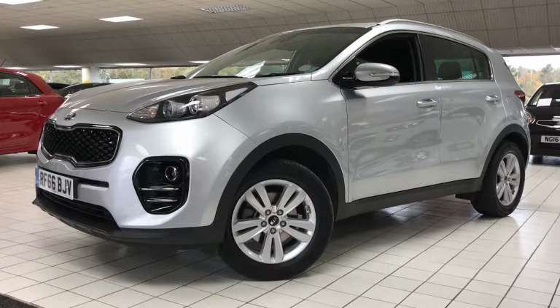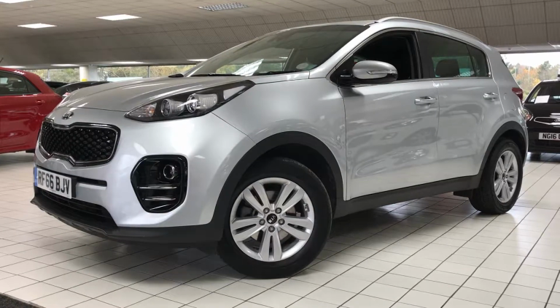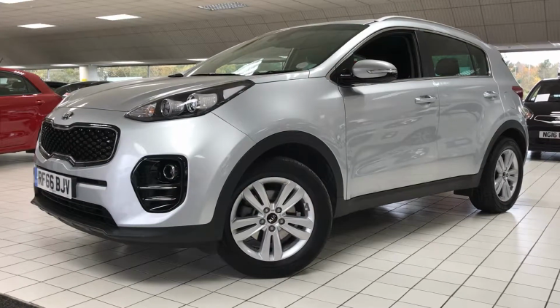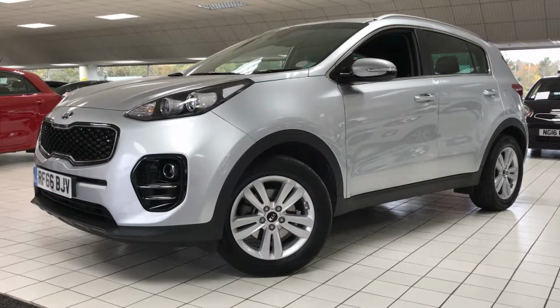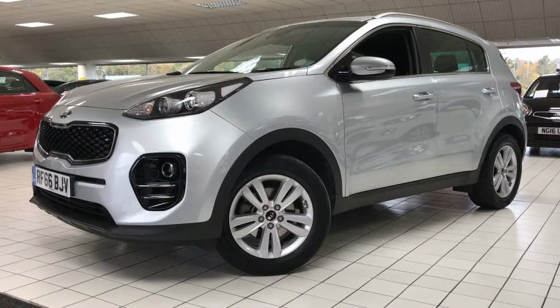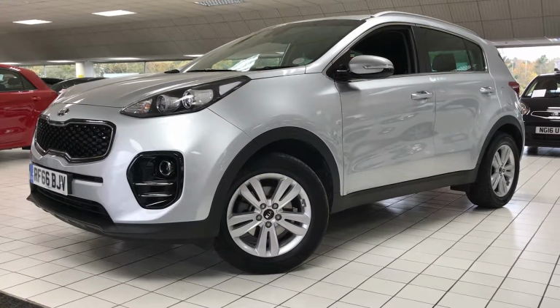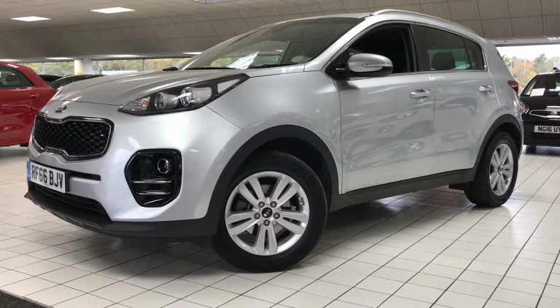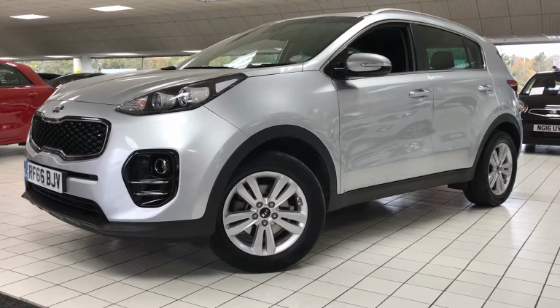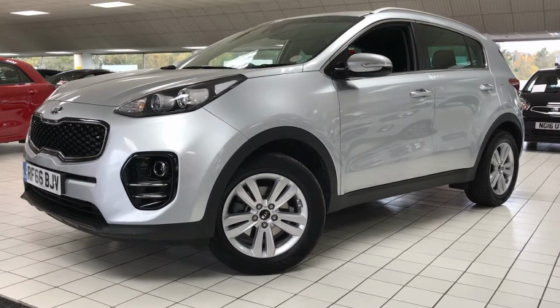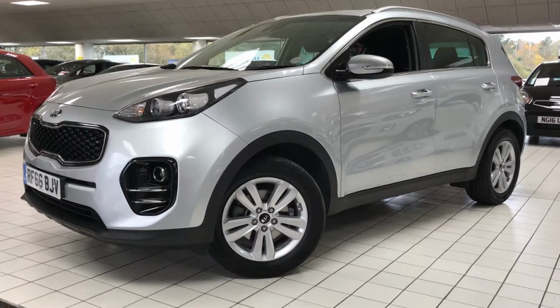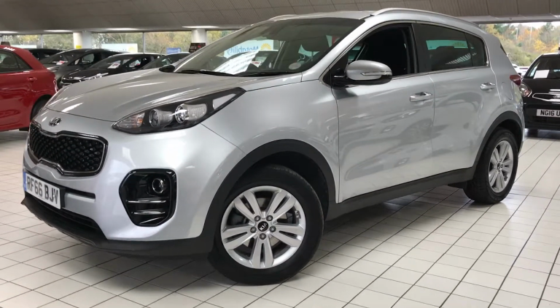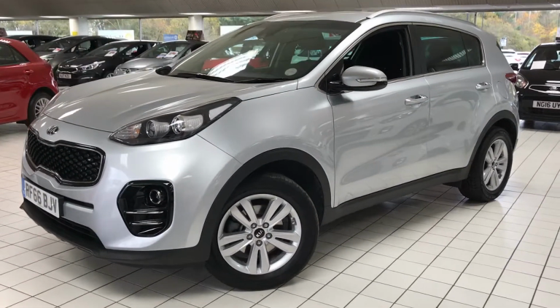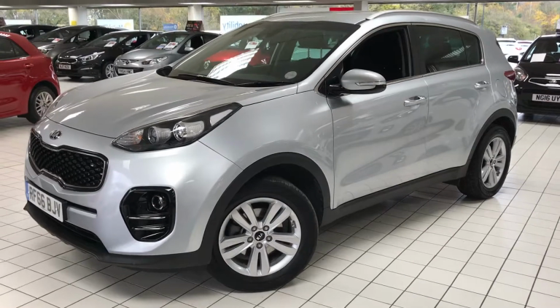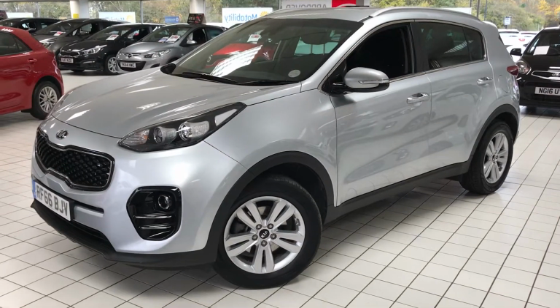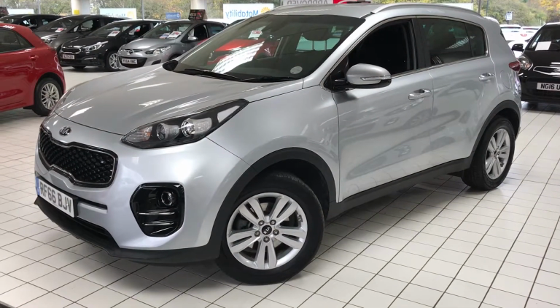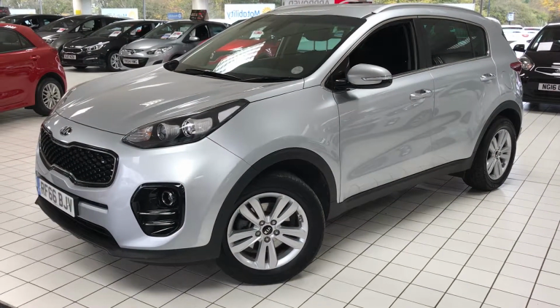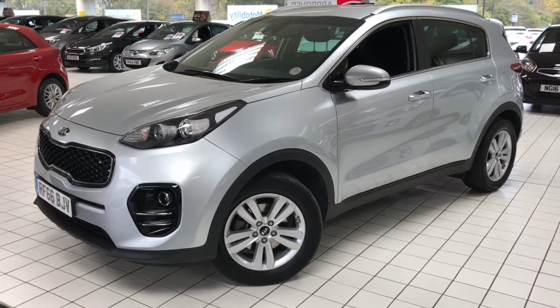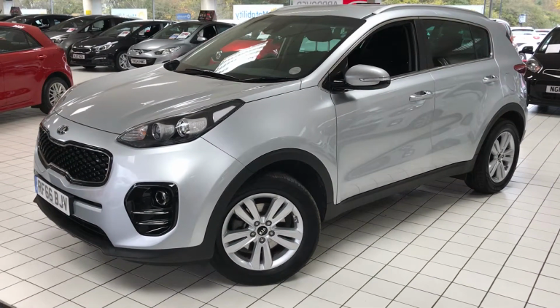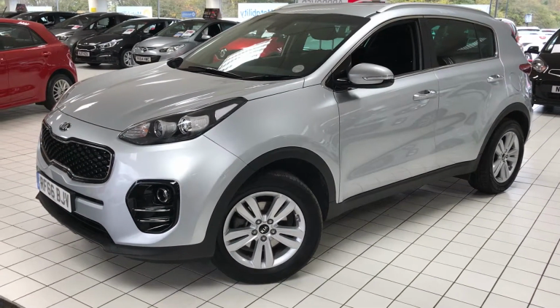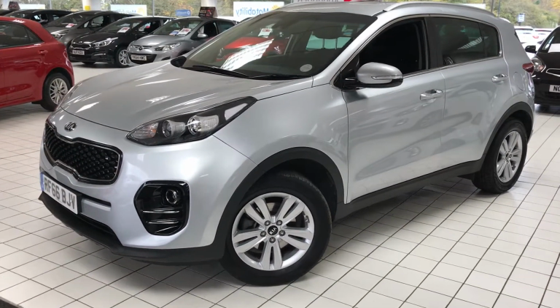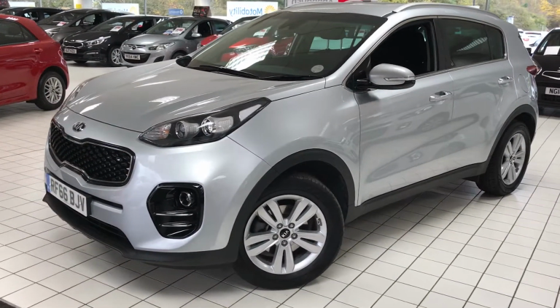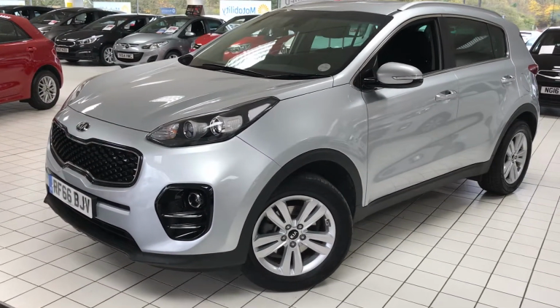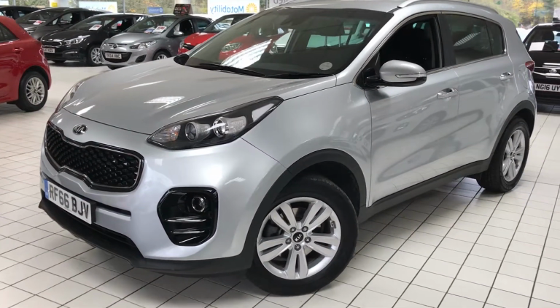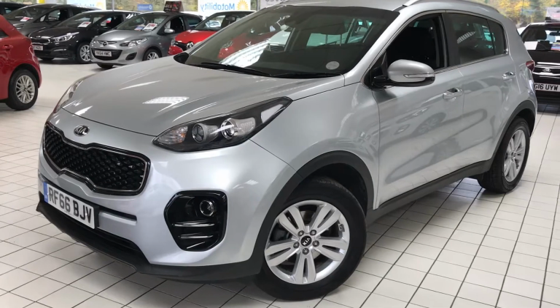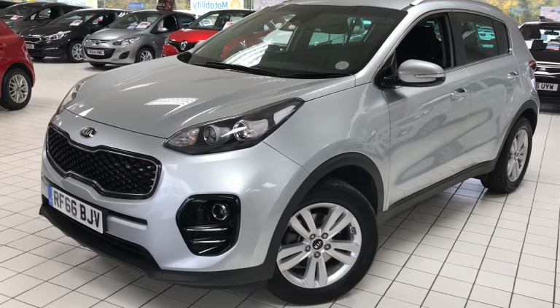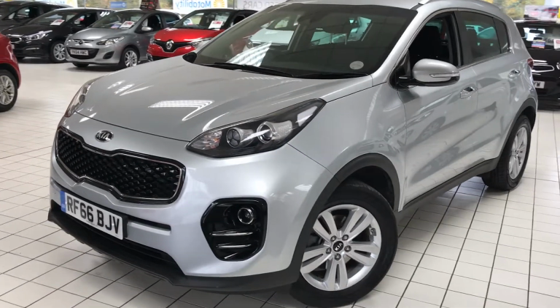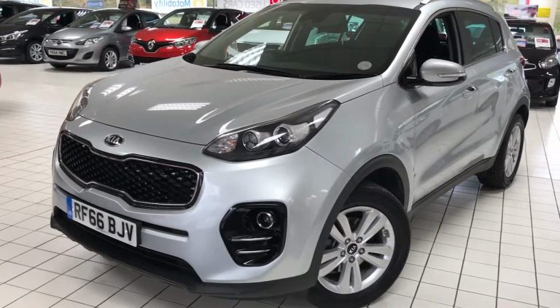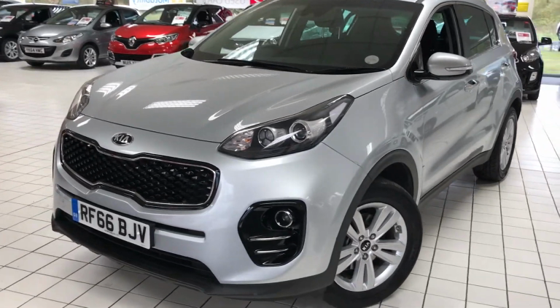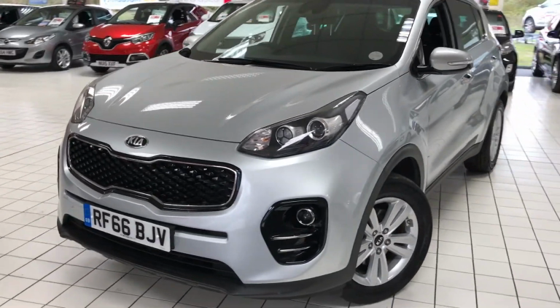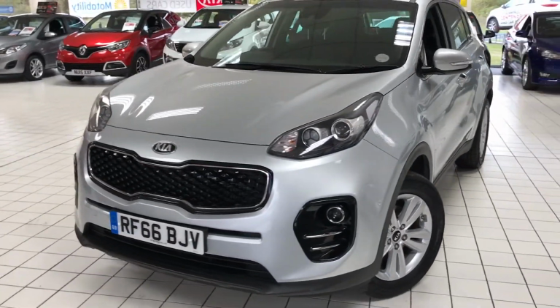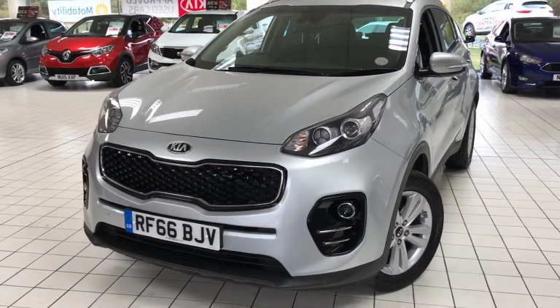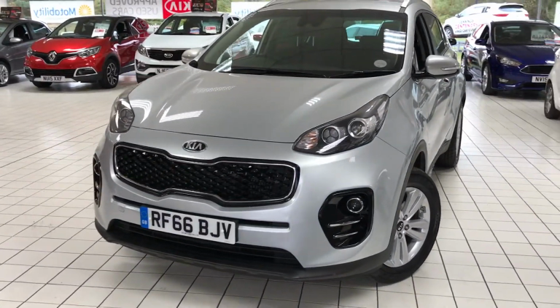New in stock is our 66 plate Kia Sportage, also being a used approved Kia. It also comes with a full seven years manufacturer's warranty, which covers parts and labor from when you buy the car.